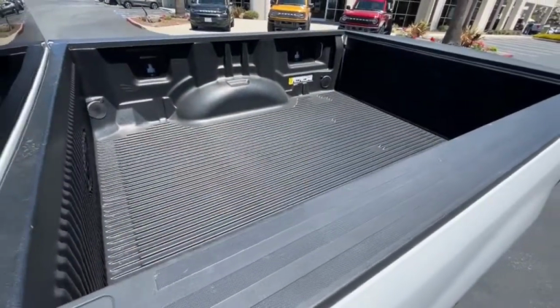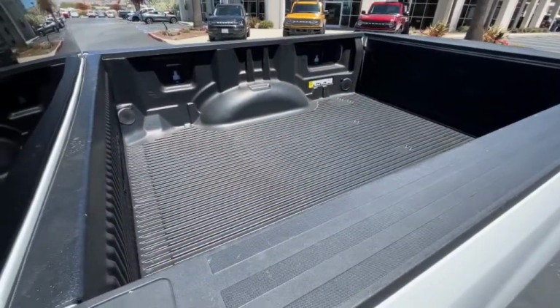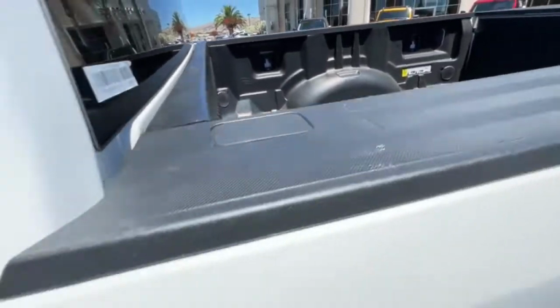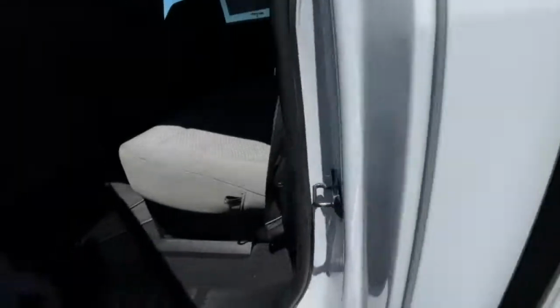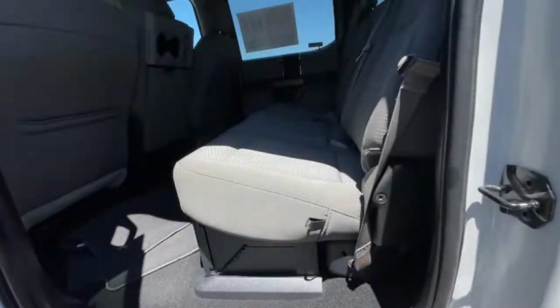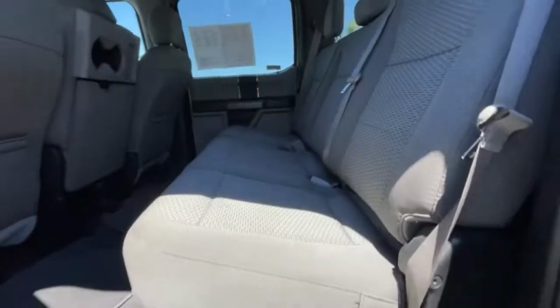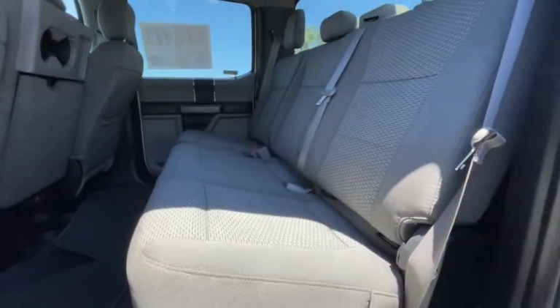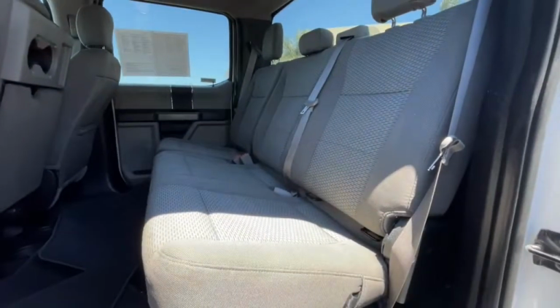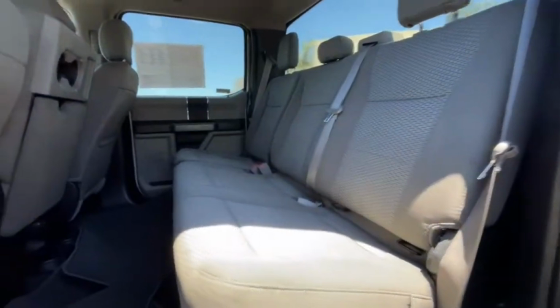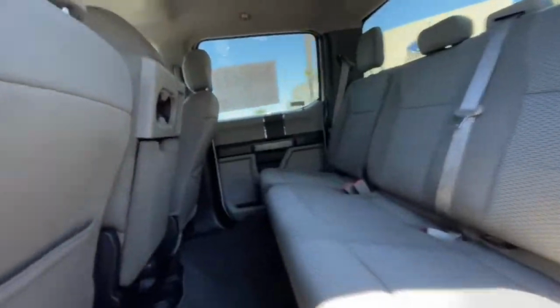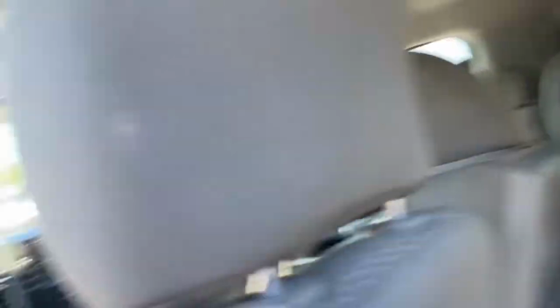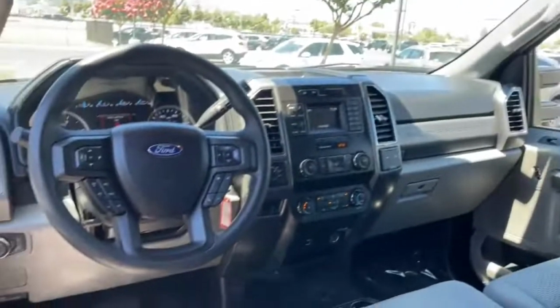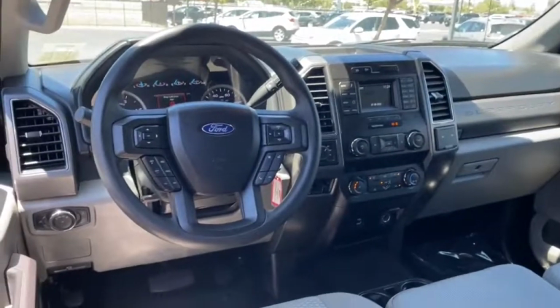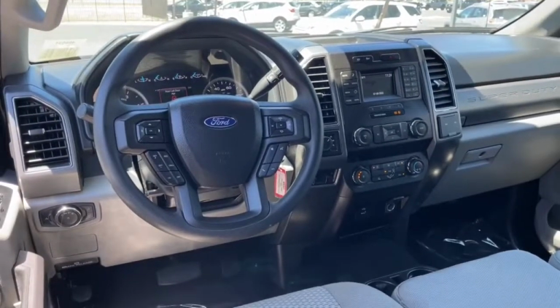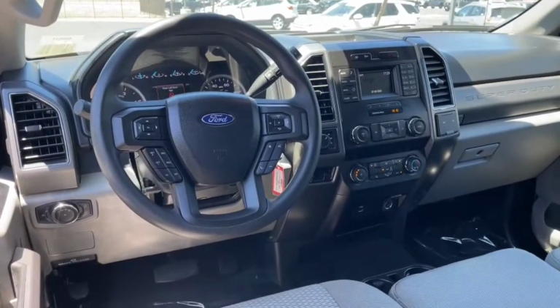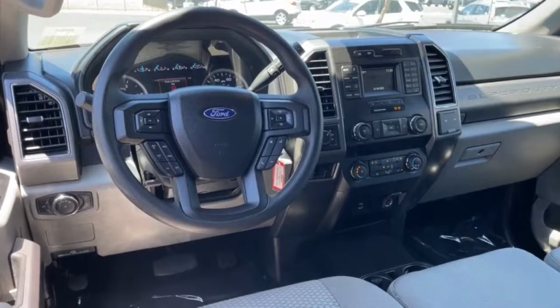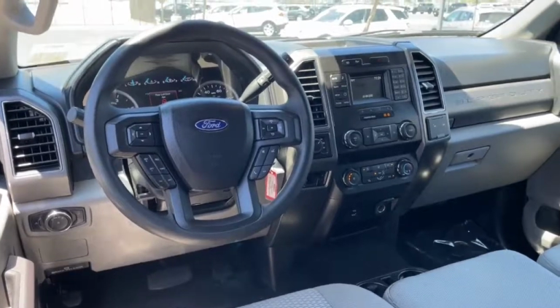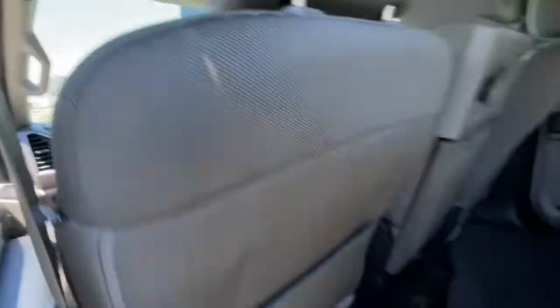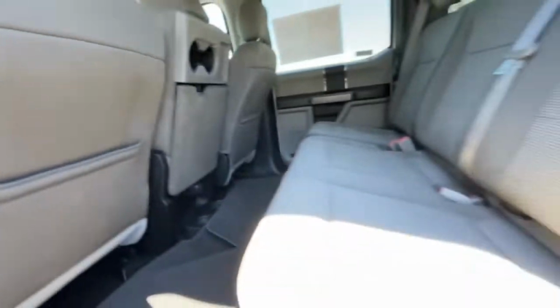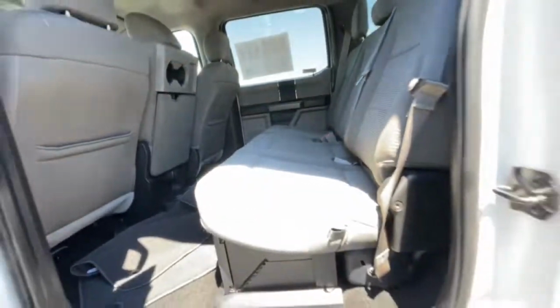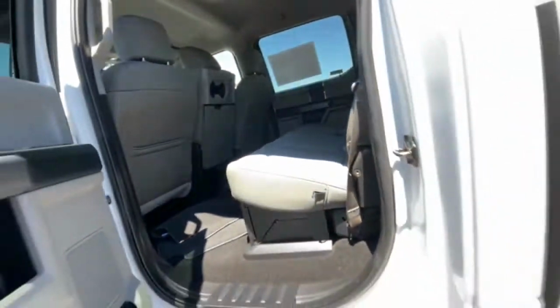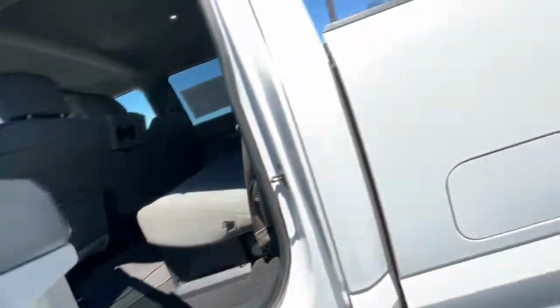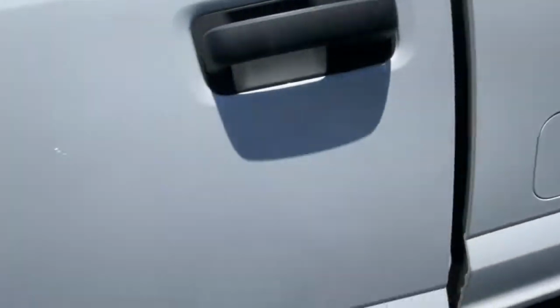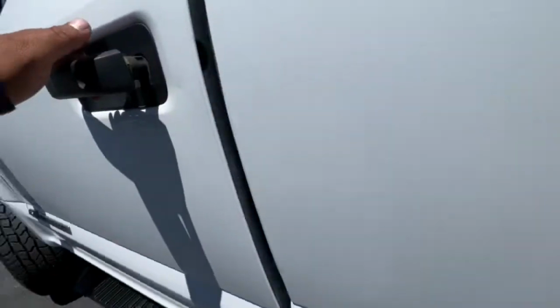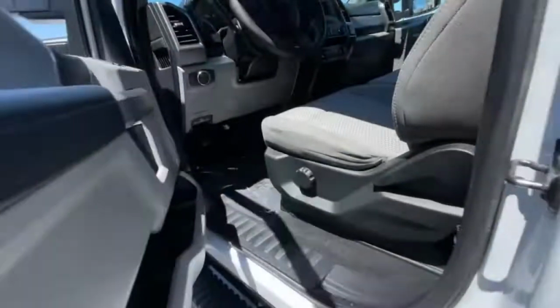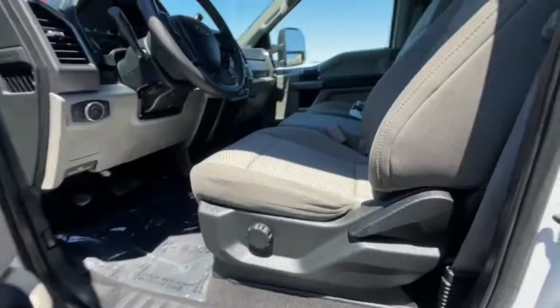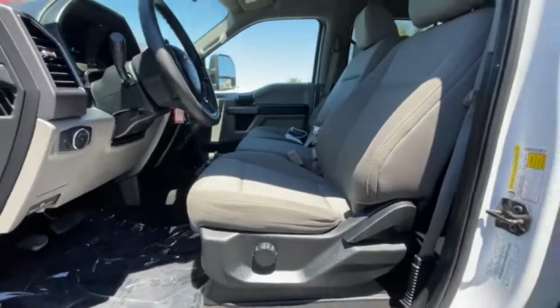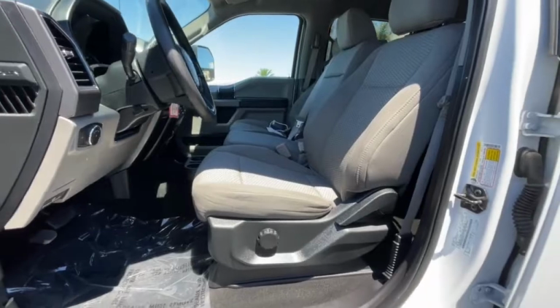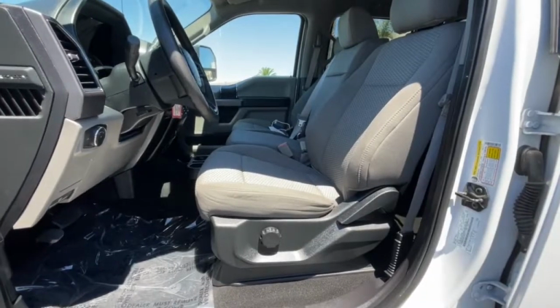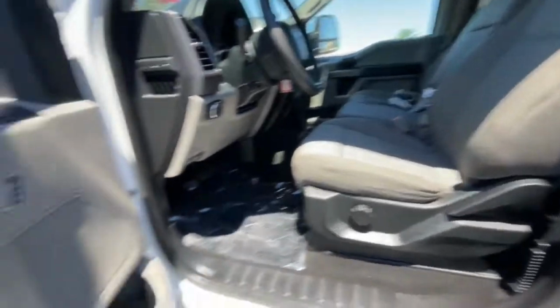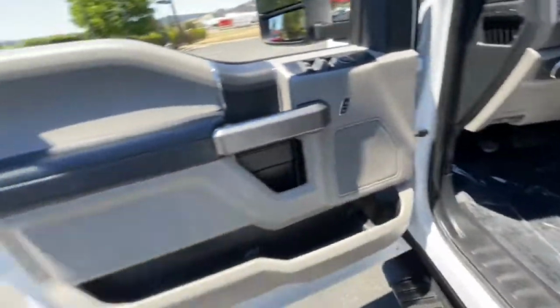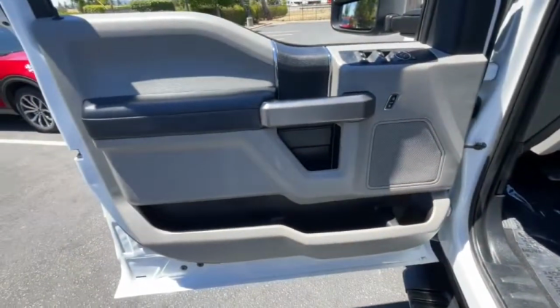Keyless entry, 4x4, electronic stability control, aluminum wheels, intermittent wipers, tire pressure monitoring system, trip computer, power windows, privacy glass, four-wheel disc brakes.